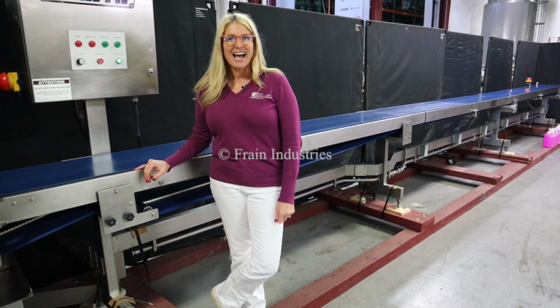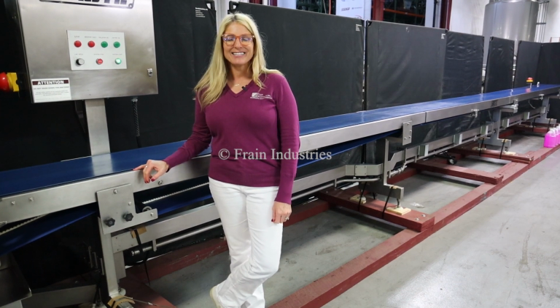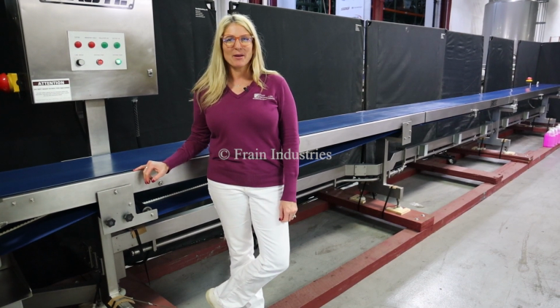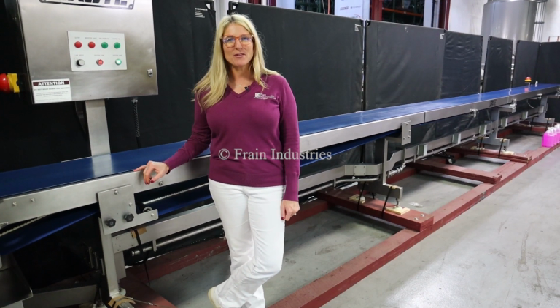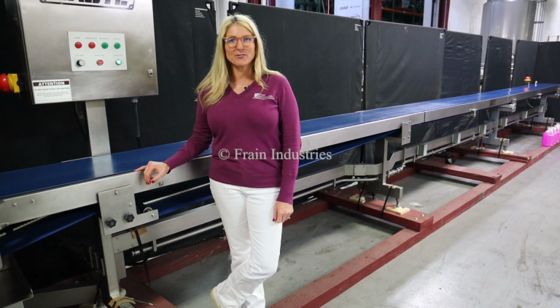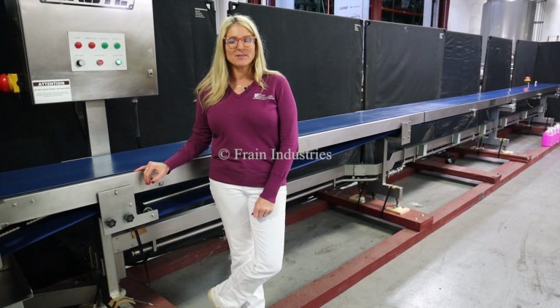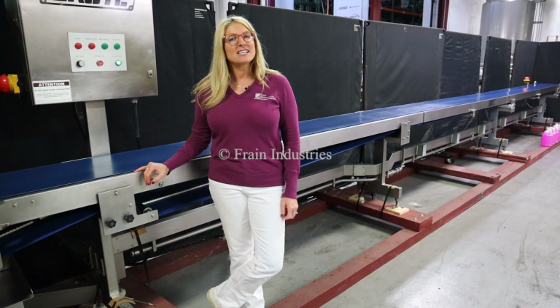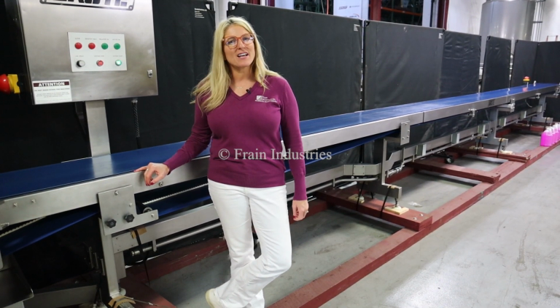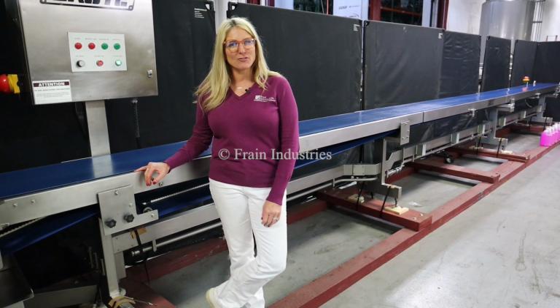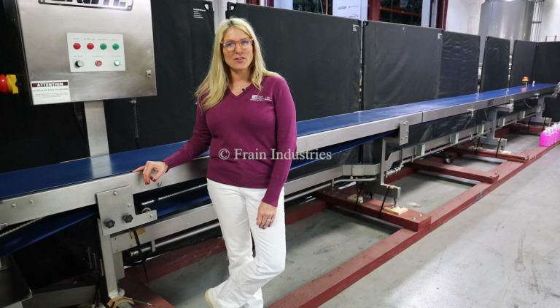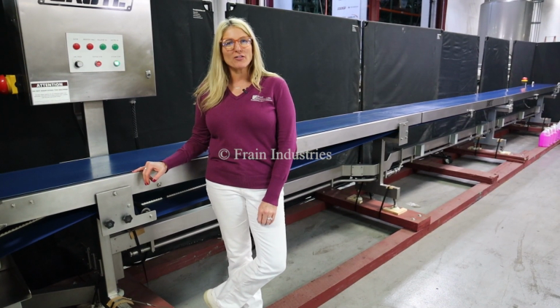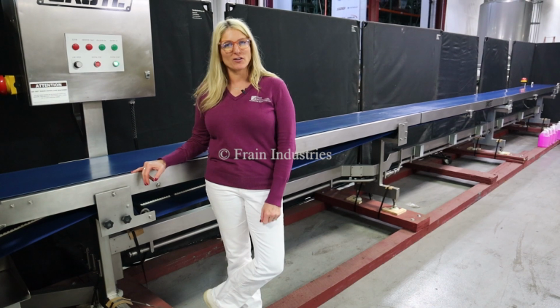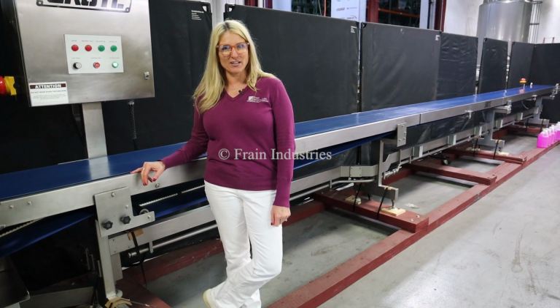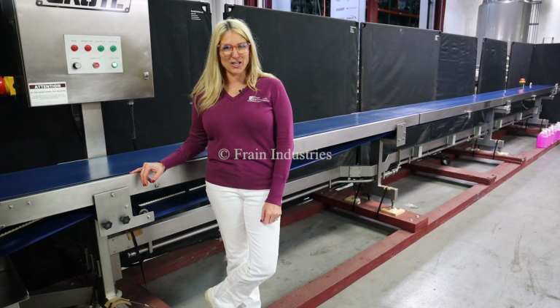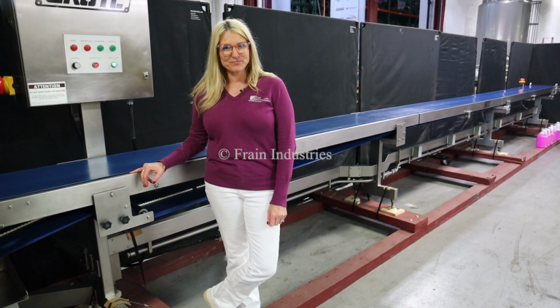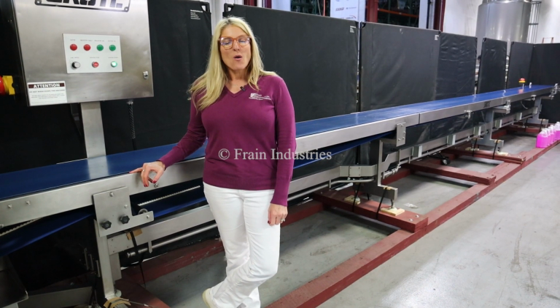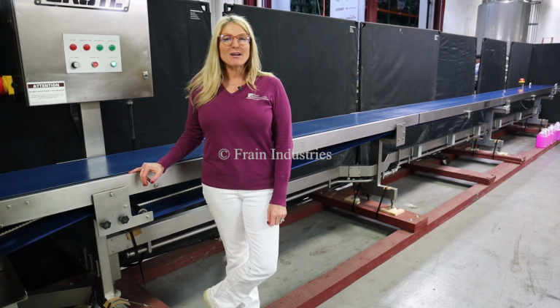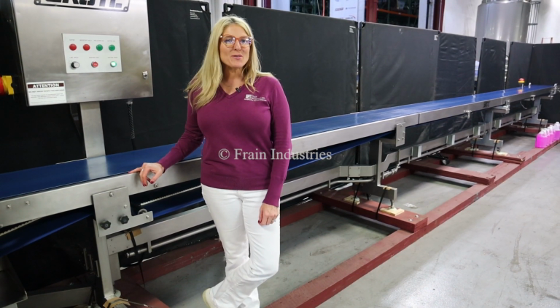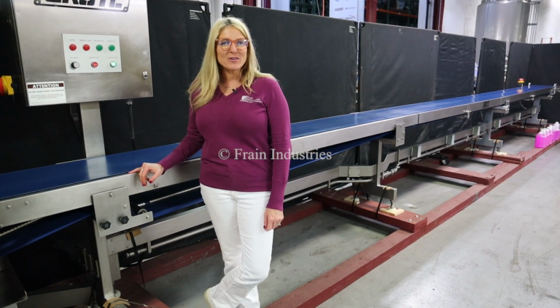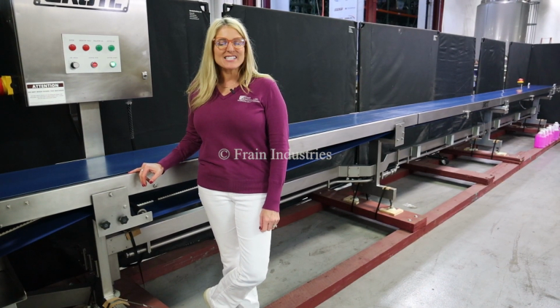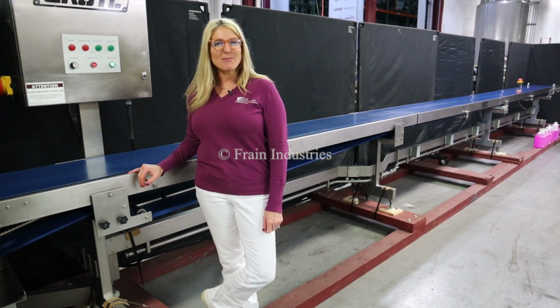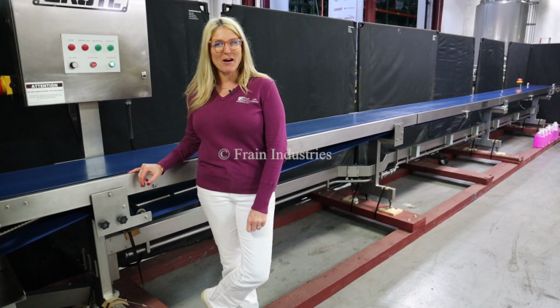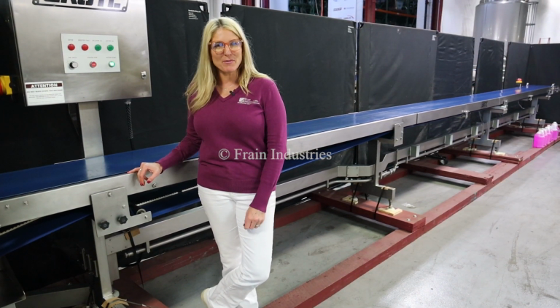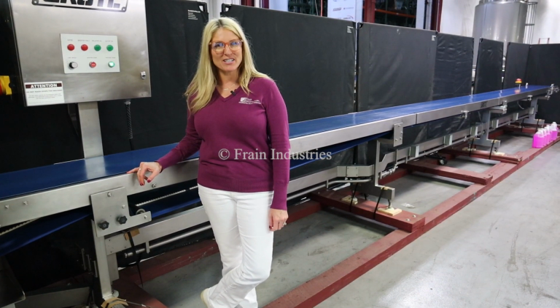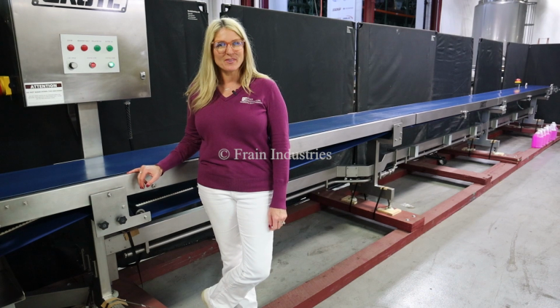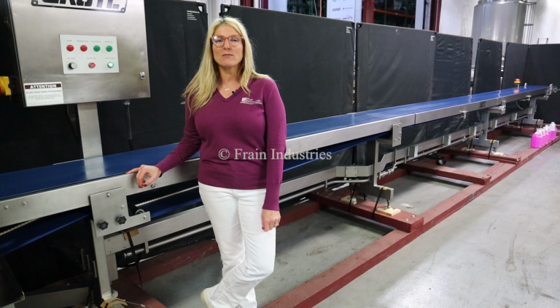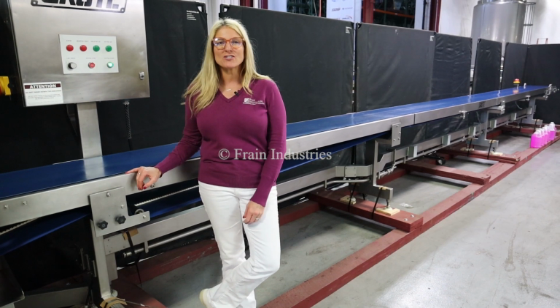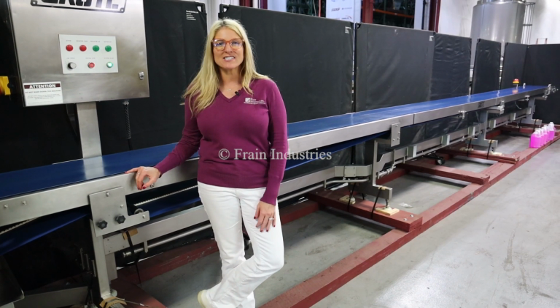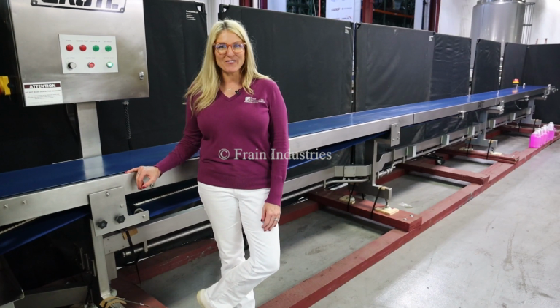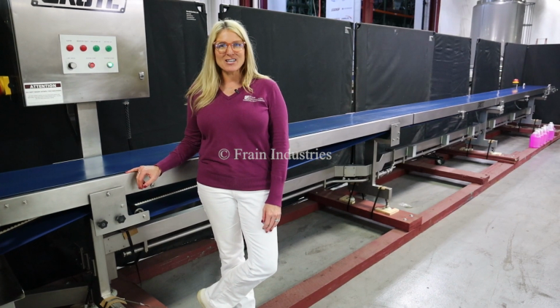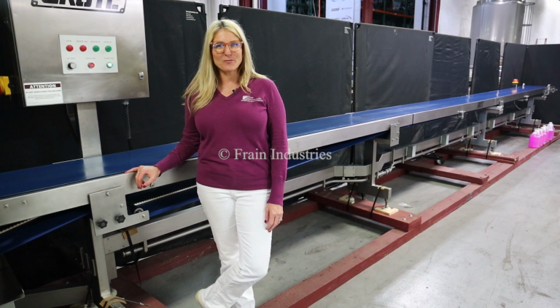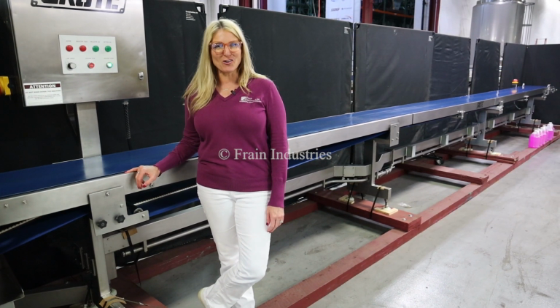Hi, I'm Katie with The Frame Group. Today we're cycling your Grody 33 foot long conveyor. We recommend you use the manual in its entirety before powering up the machine. The voltage is currently set to 3 phase 240 volts.